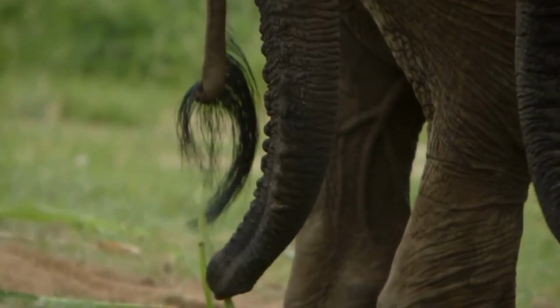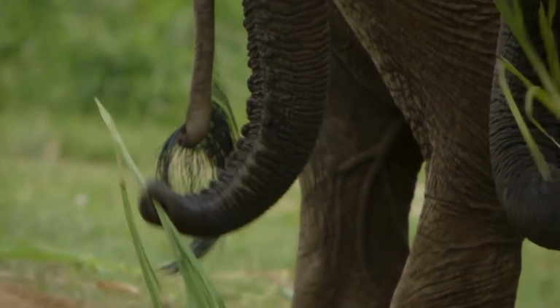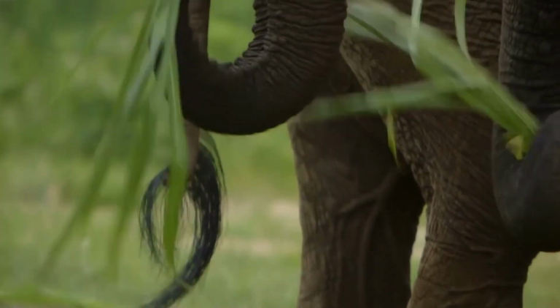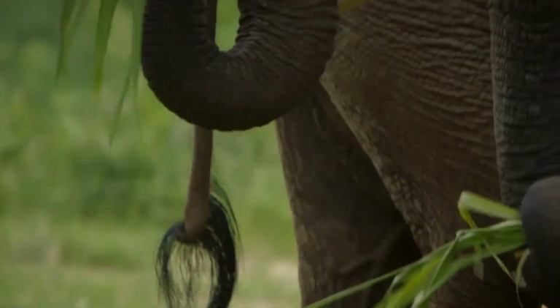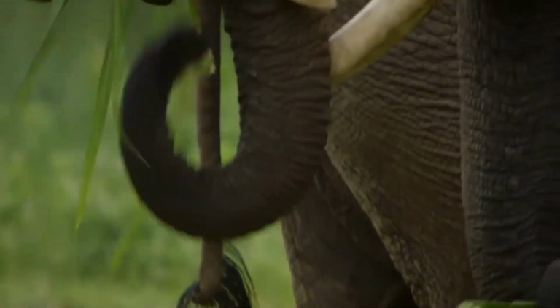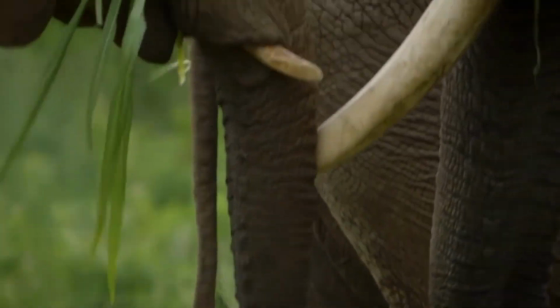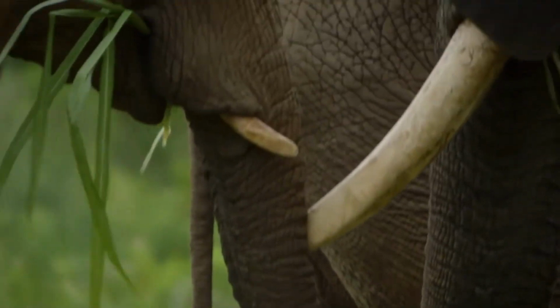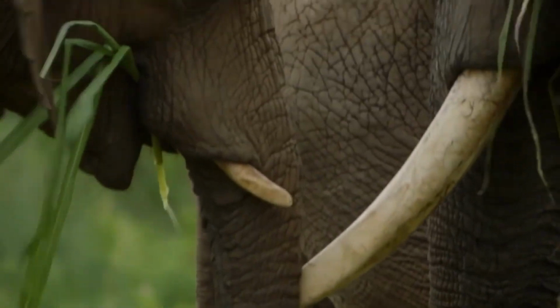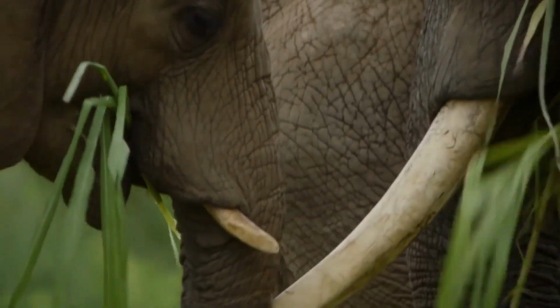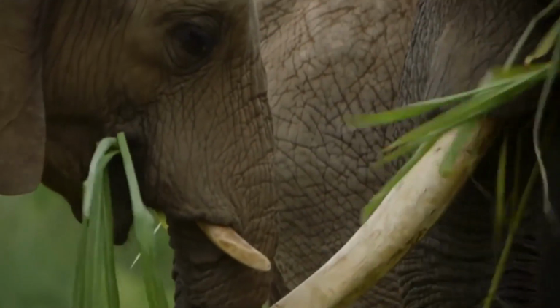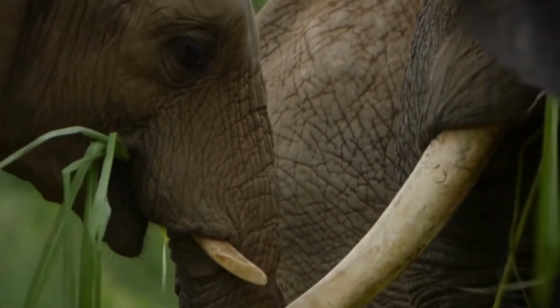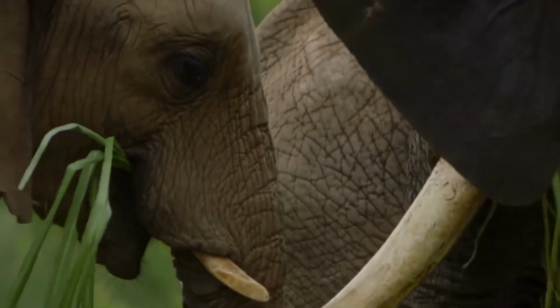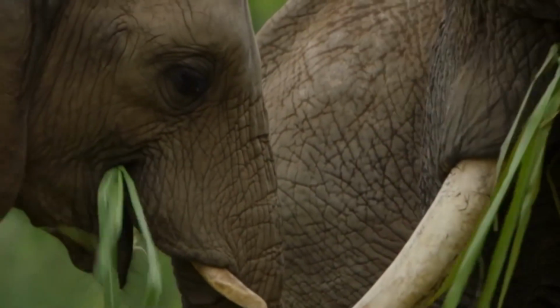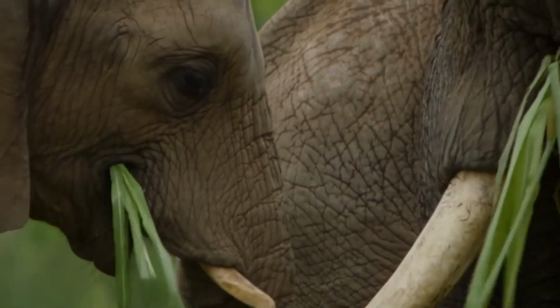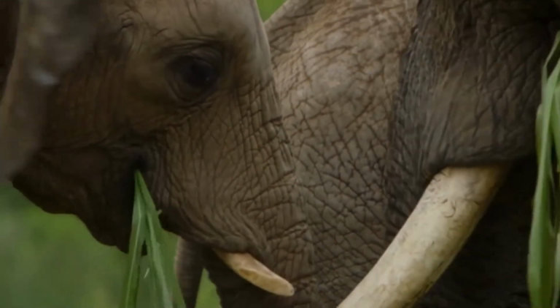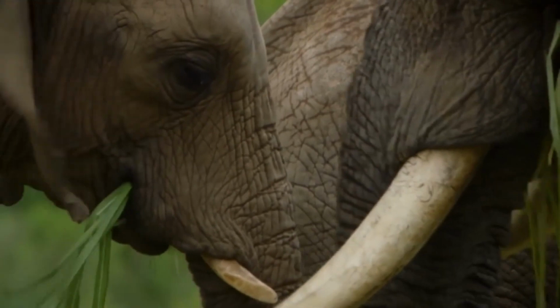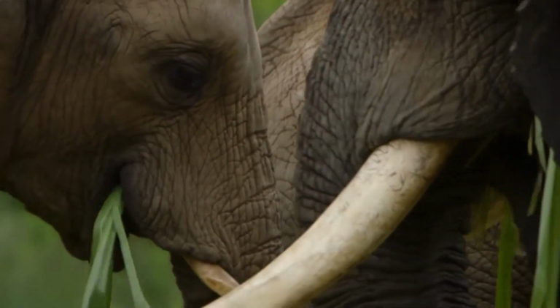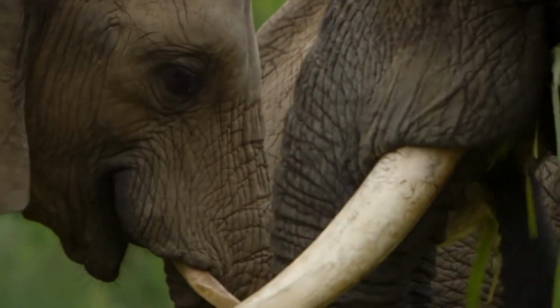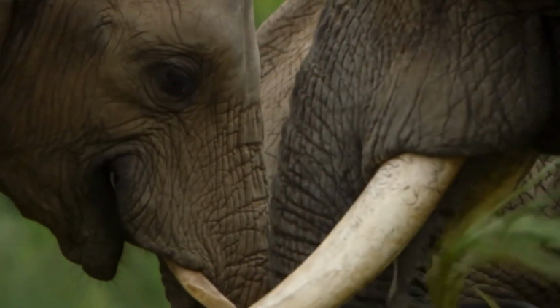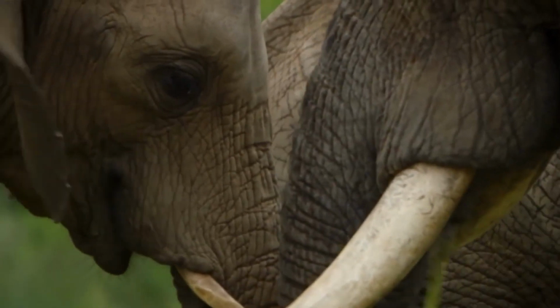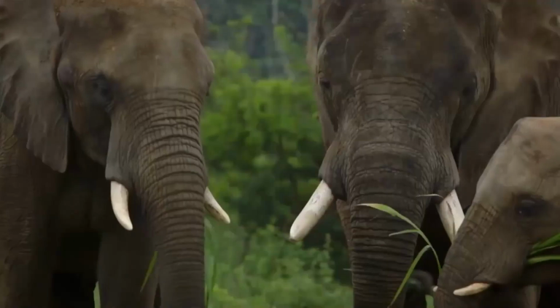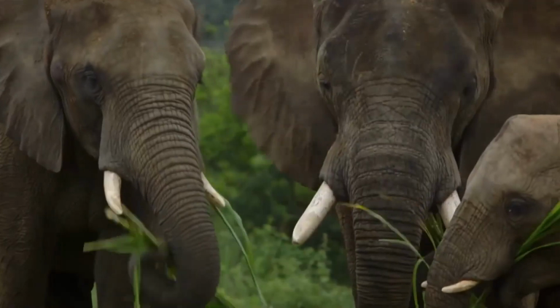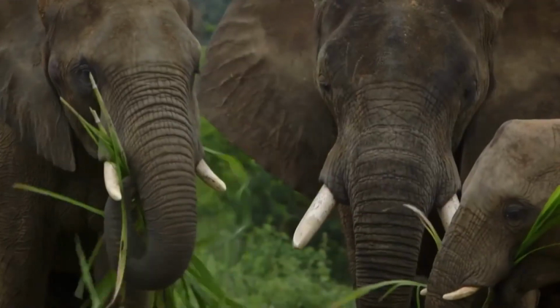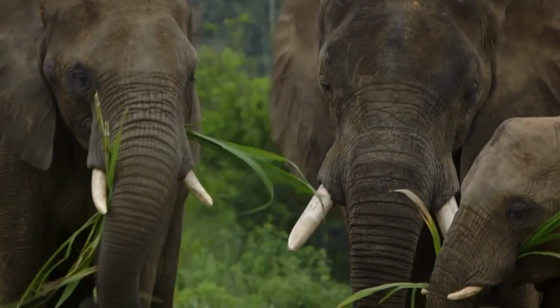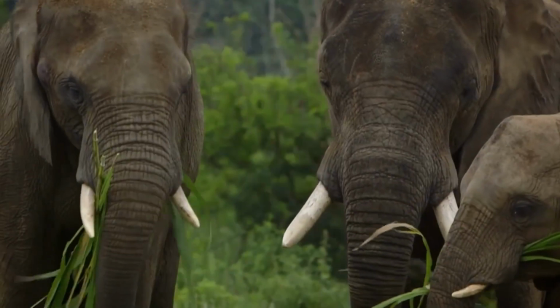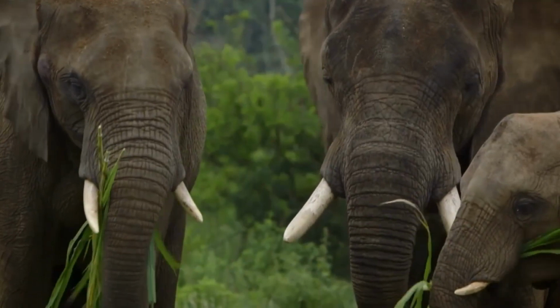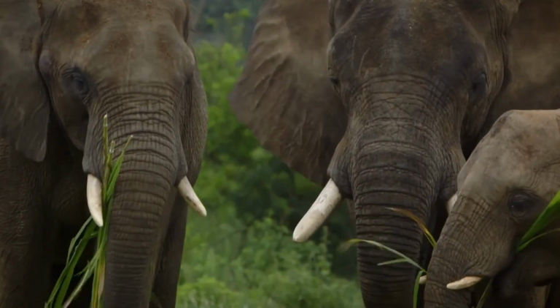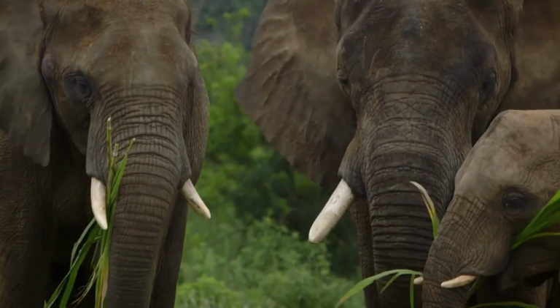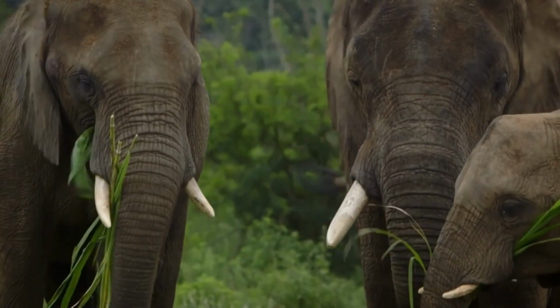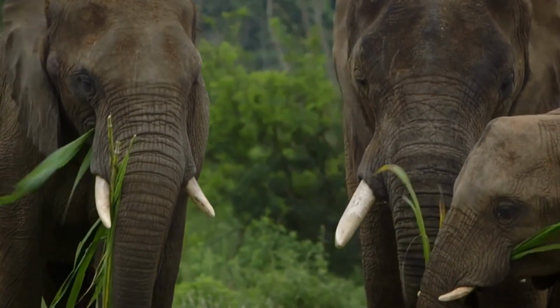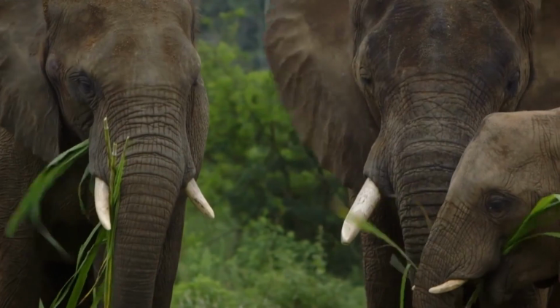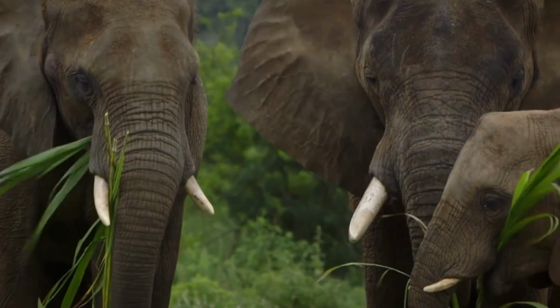When elephants pick up ground vibrations in their feet, it's their sense of feeling at work. They detect these vibrations from other elephants through their feet and trunk.